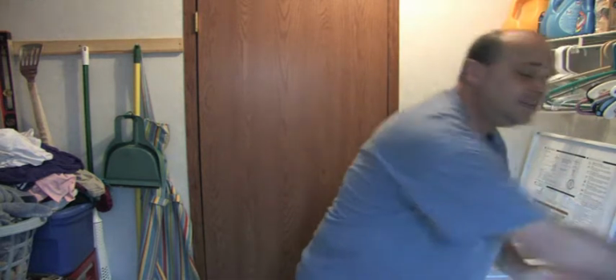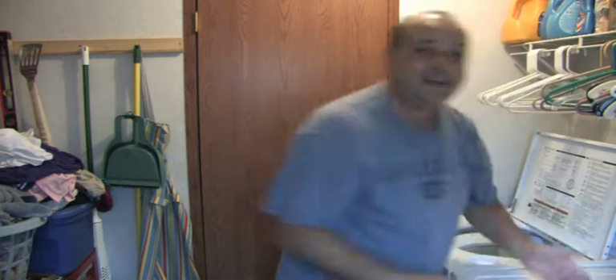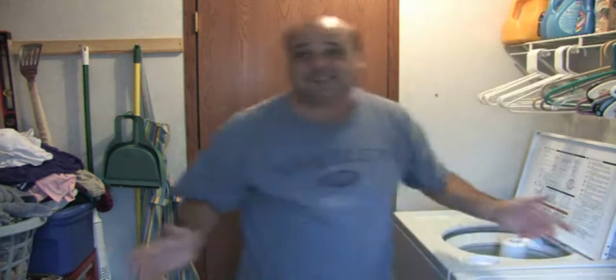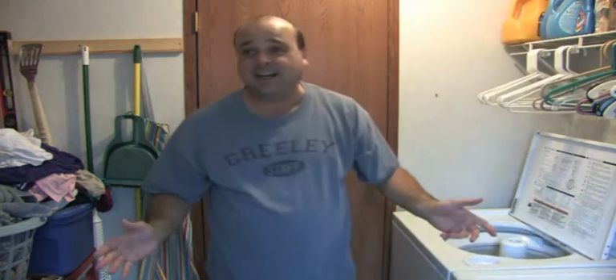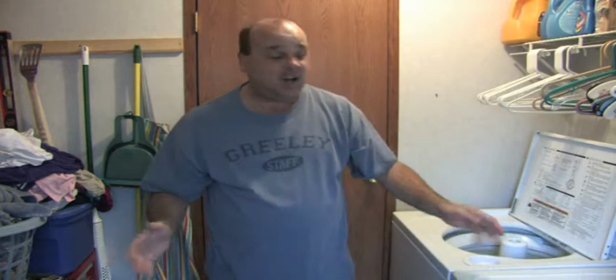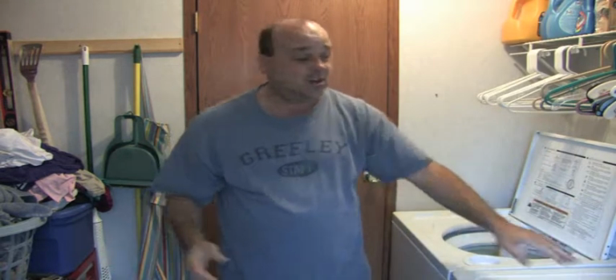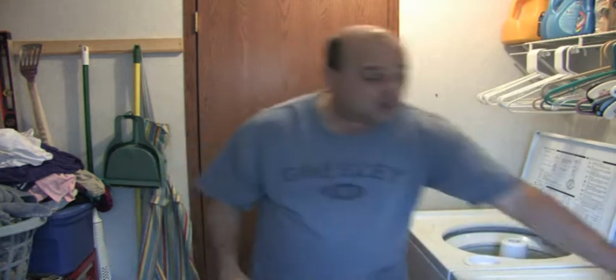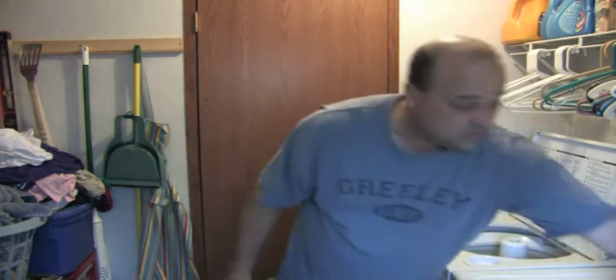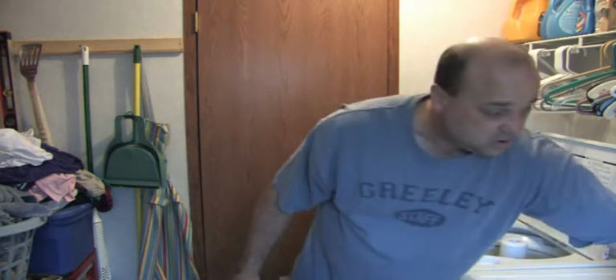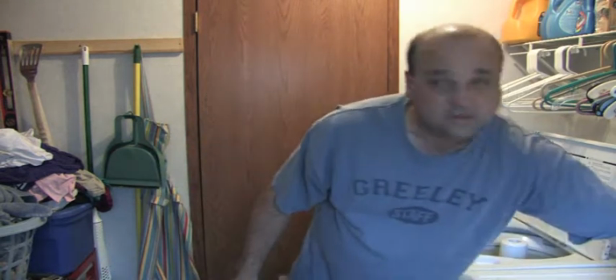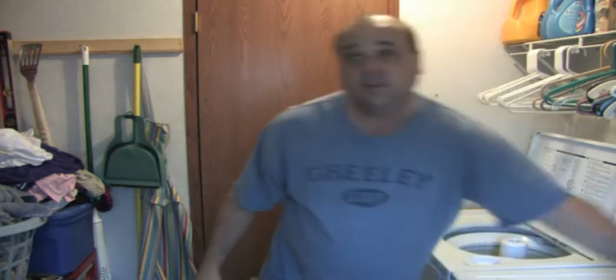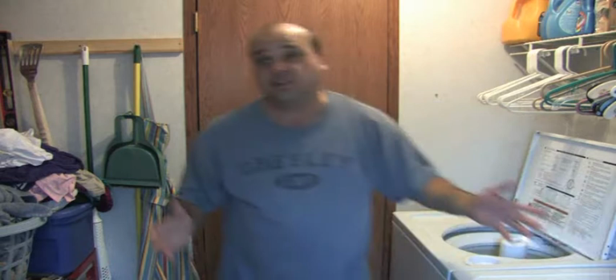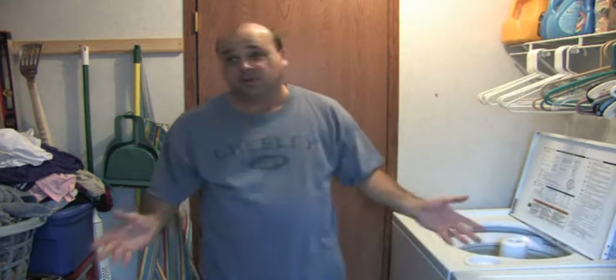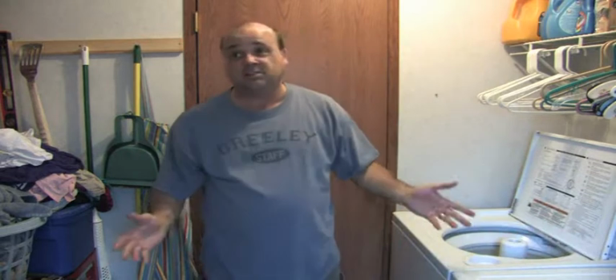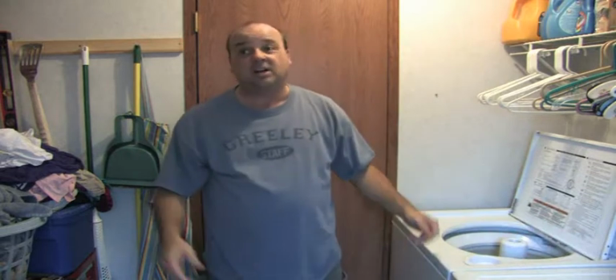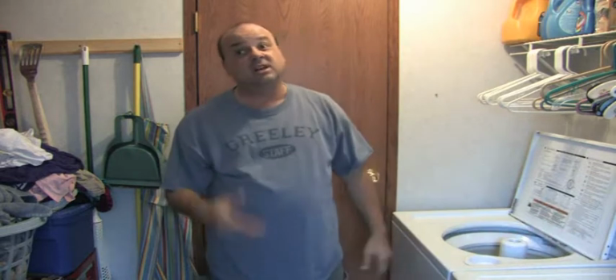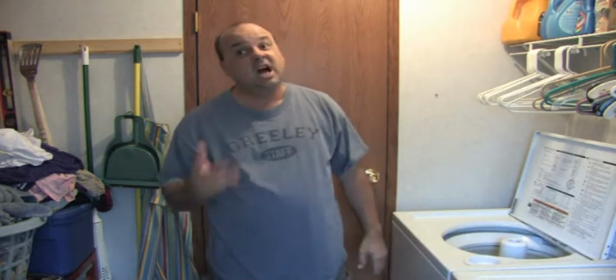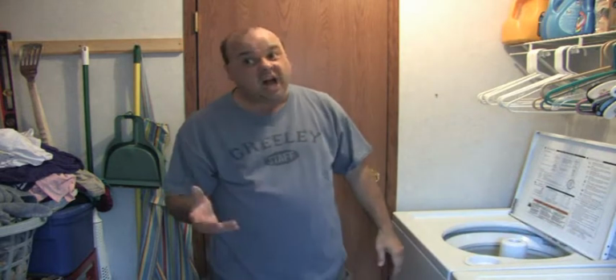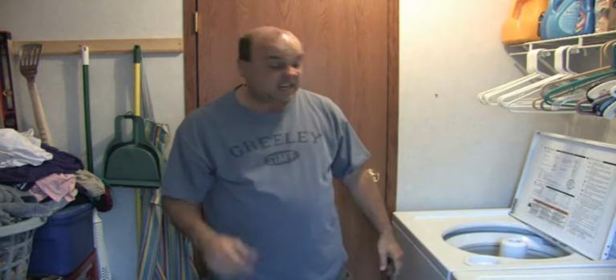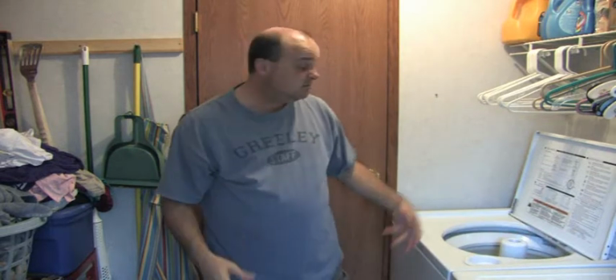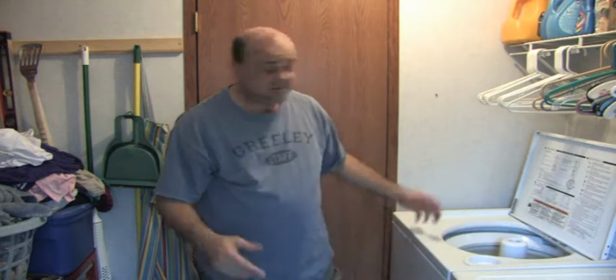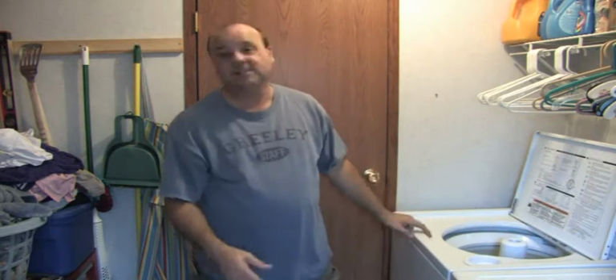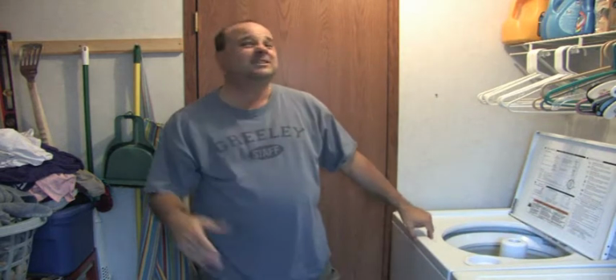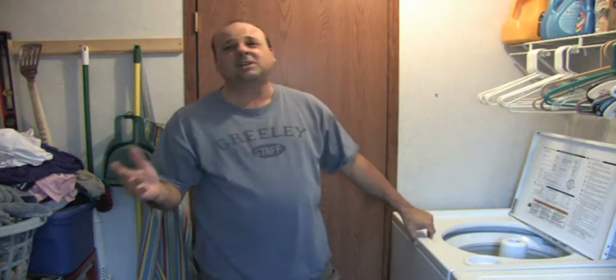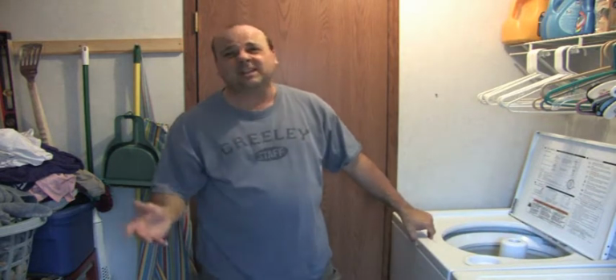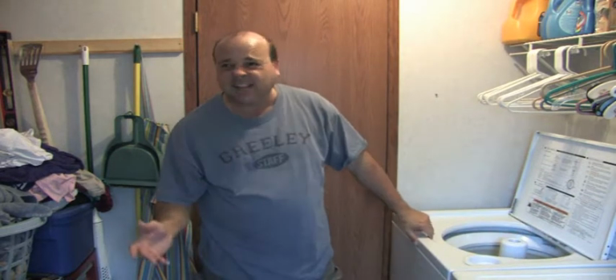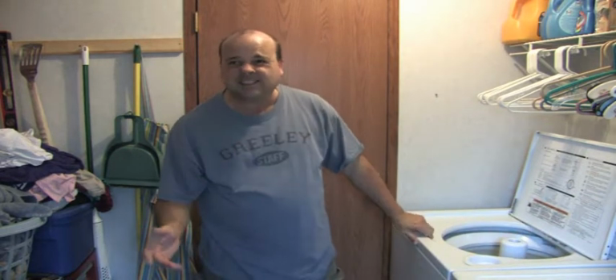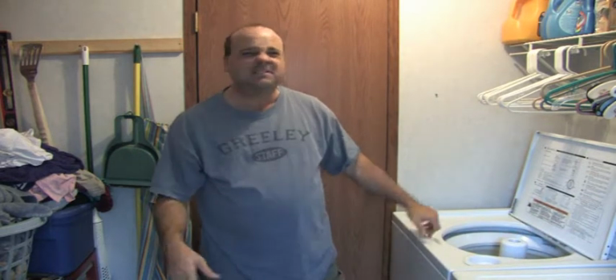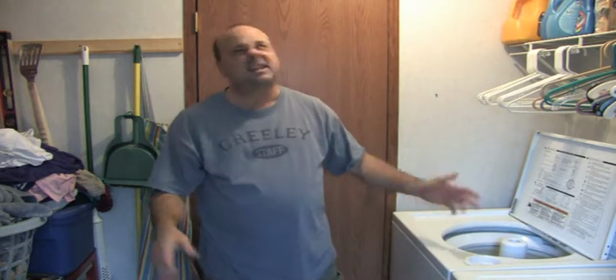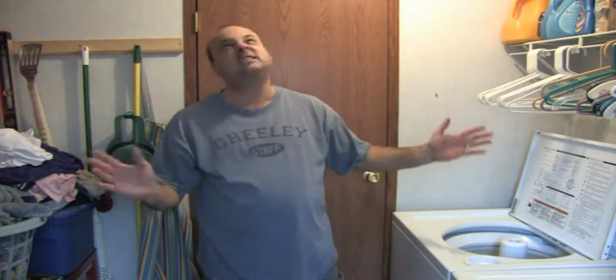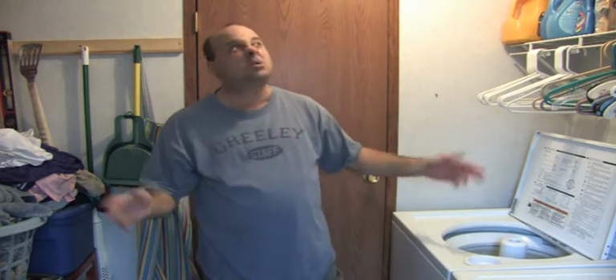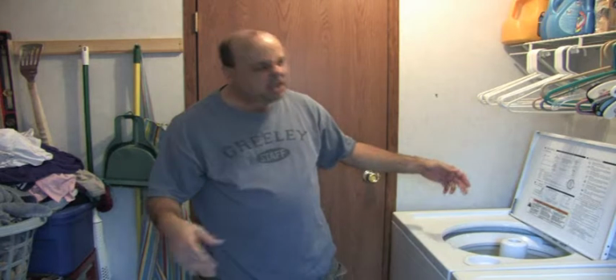Guys, all your clothes should really dry on hot heat. Don't get the delicate stuff that needs low heat.